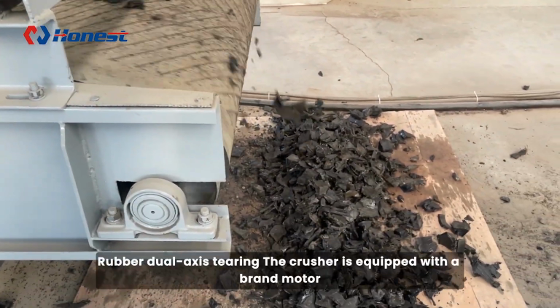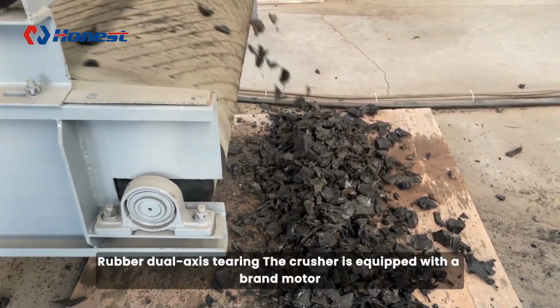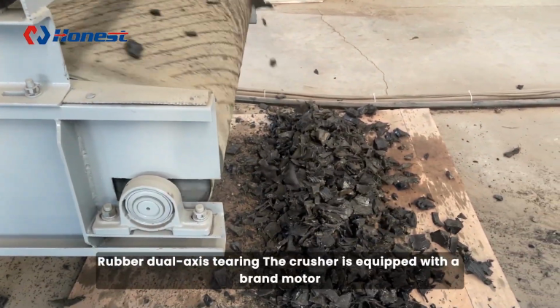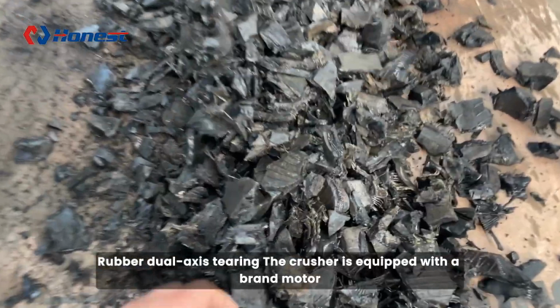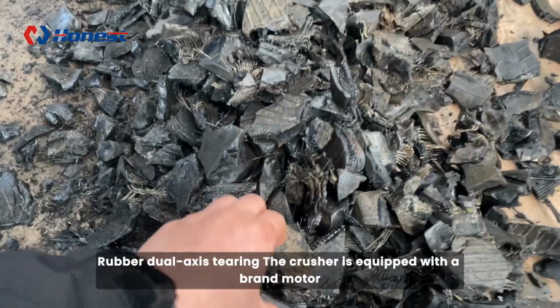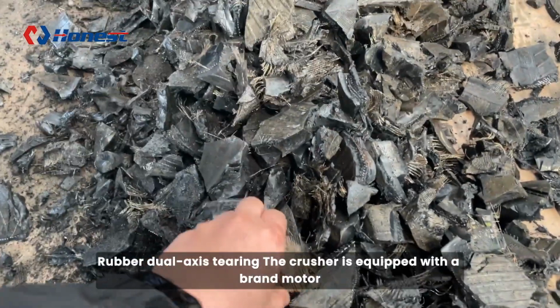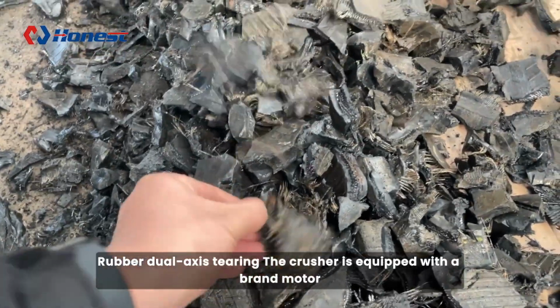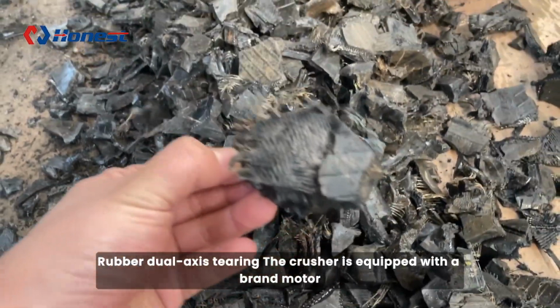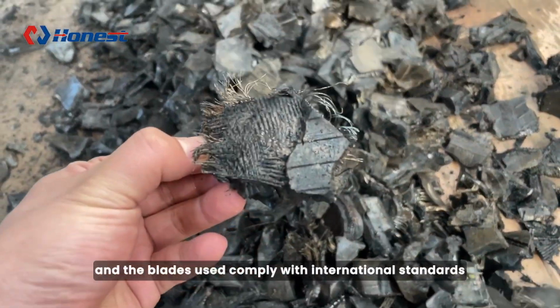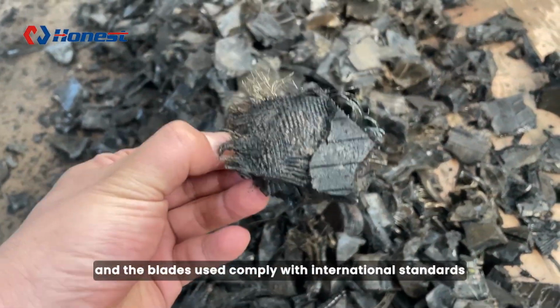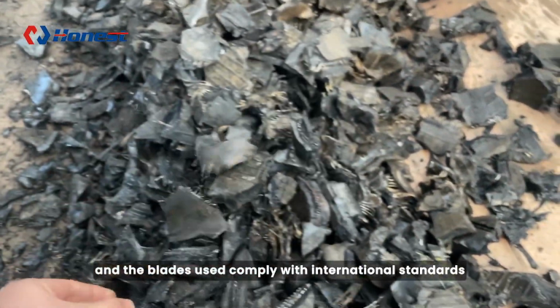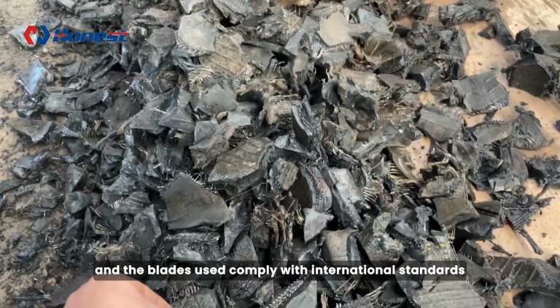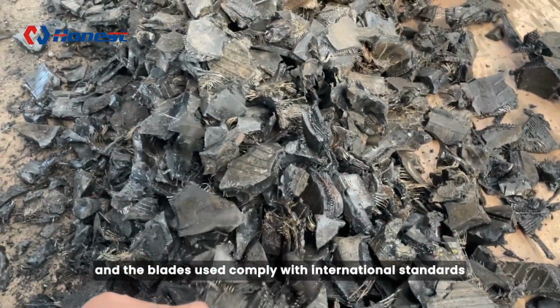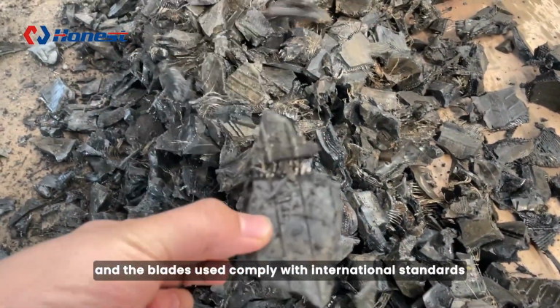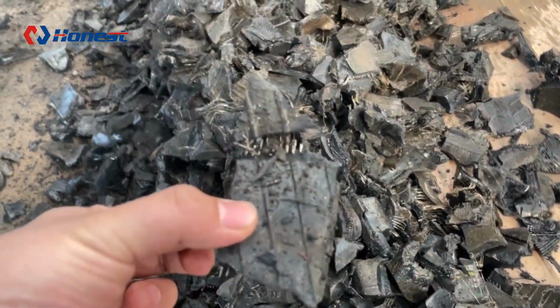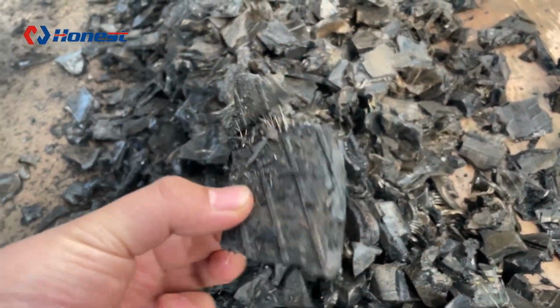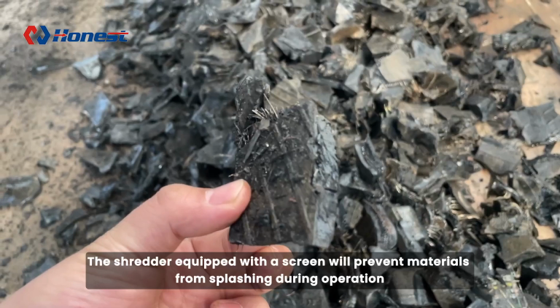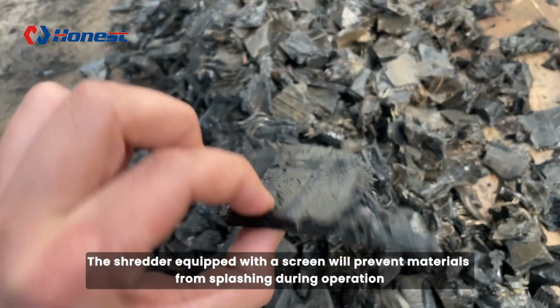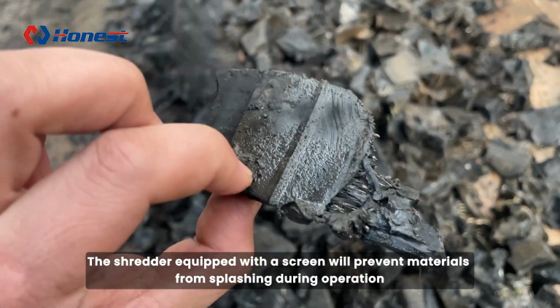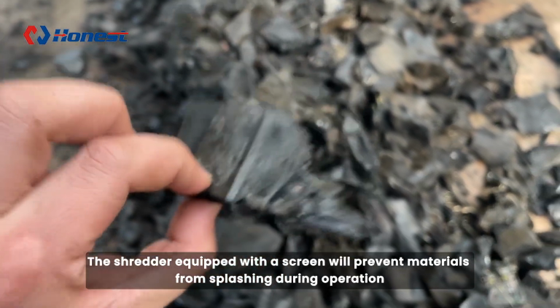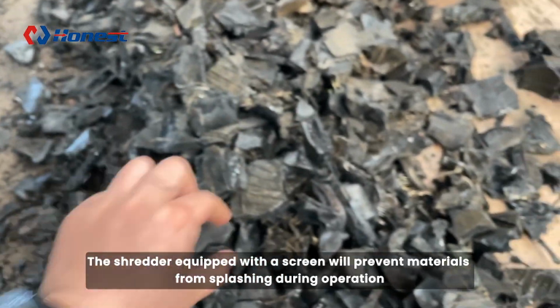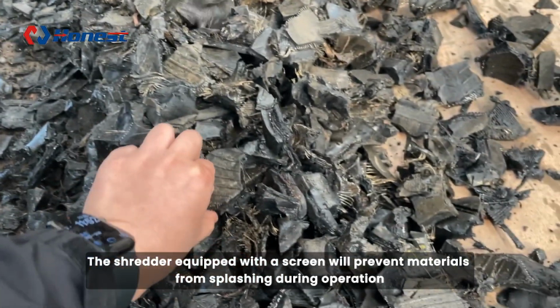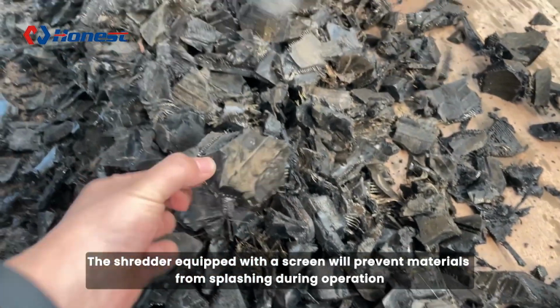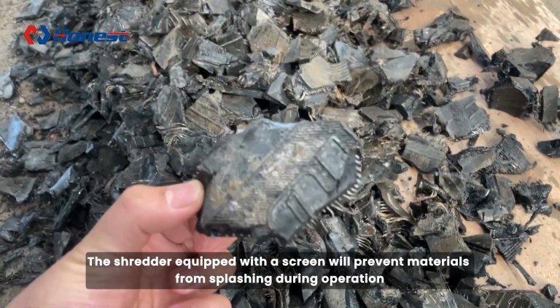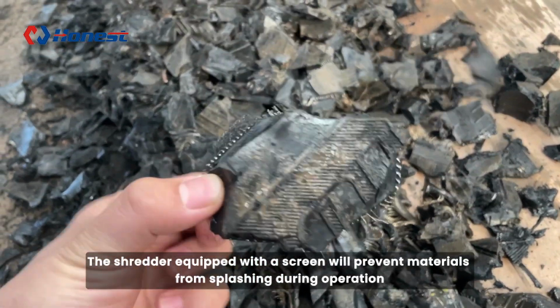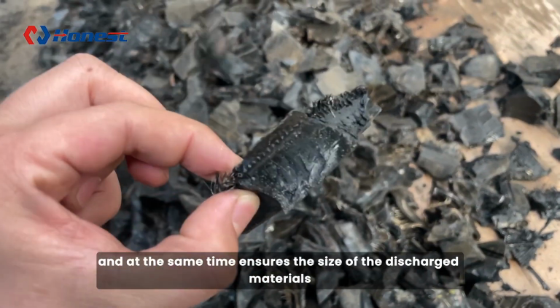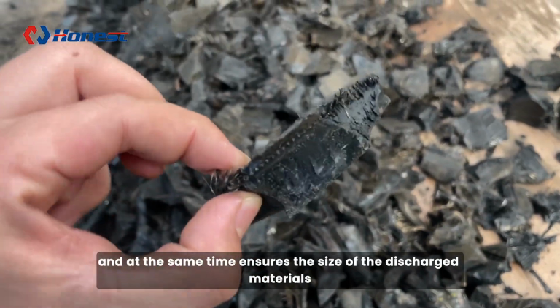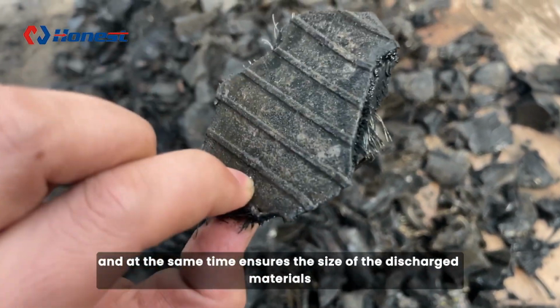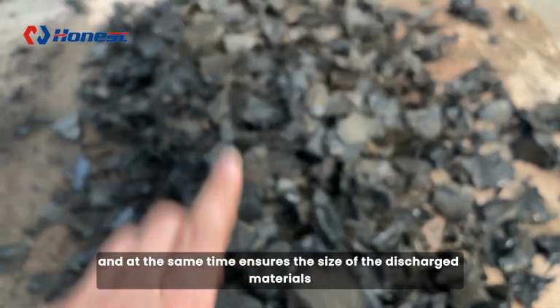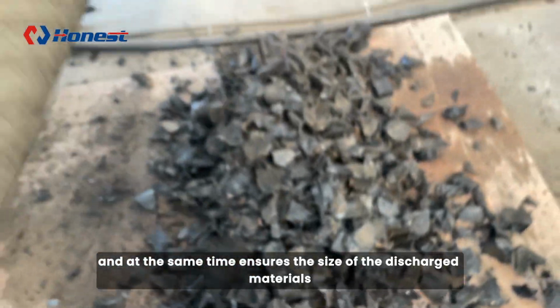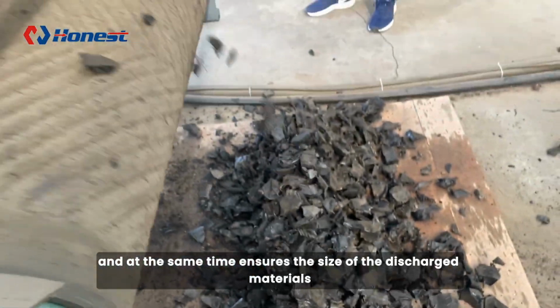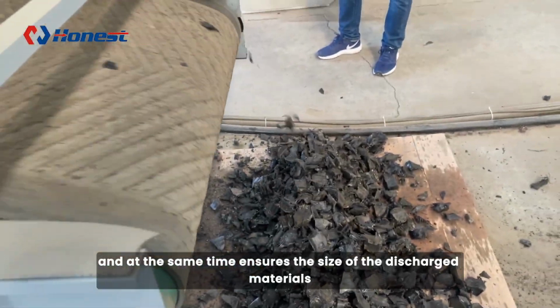The rubber dual-axis tearing crusher is equipped with a brand motor and the blades used comply with international standards. The shredder equipped with a screen will prevent materials from splashing during operation, and at the same time ensures the size of the discharged materials.